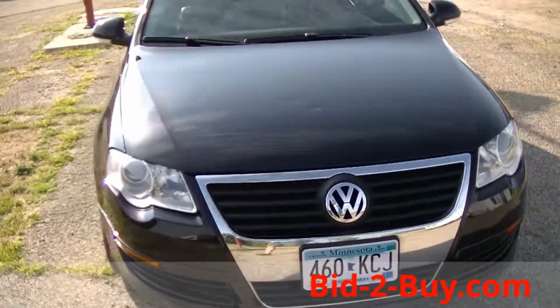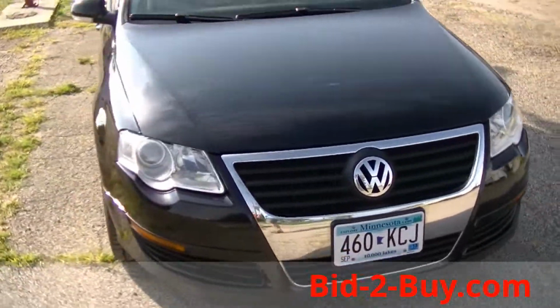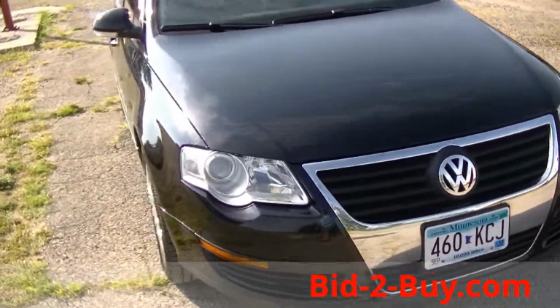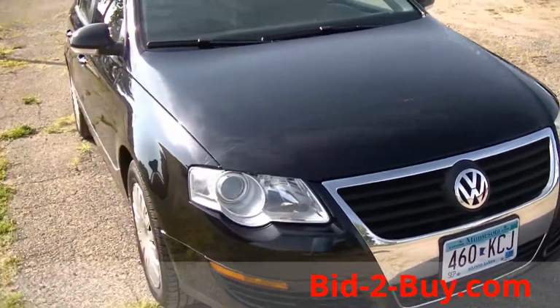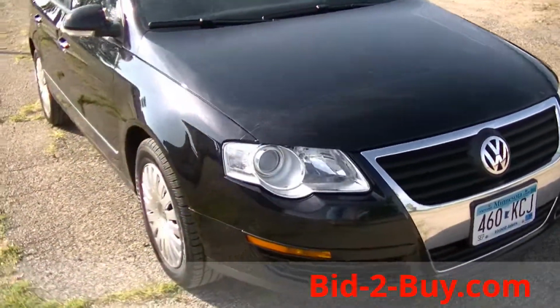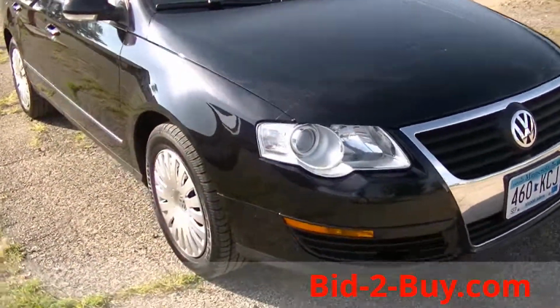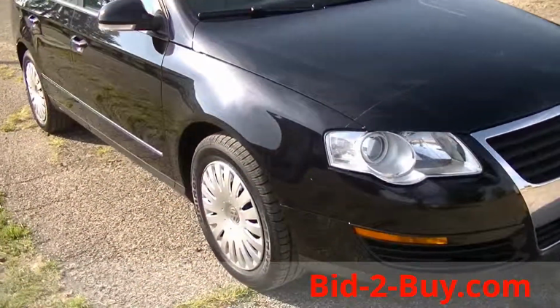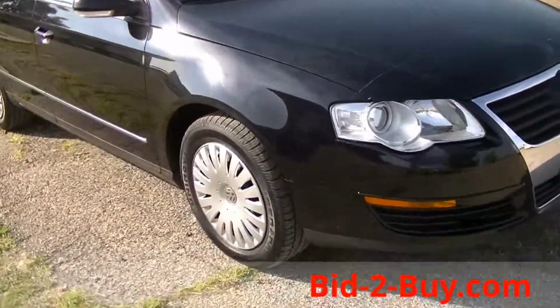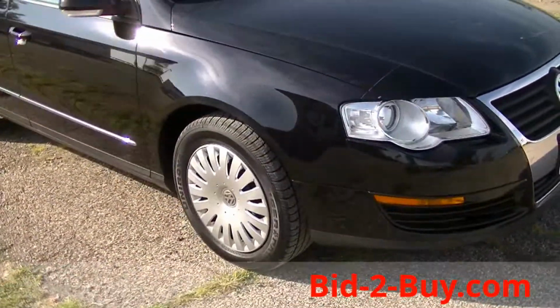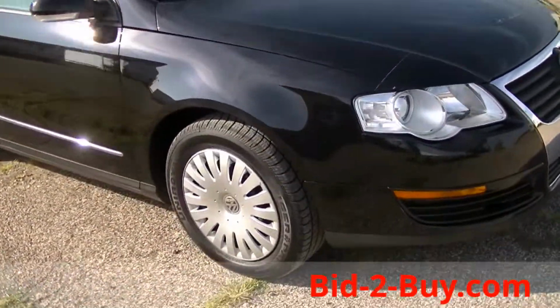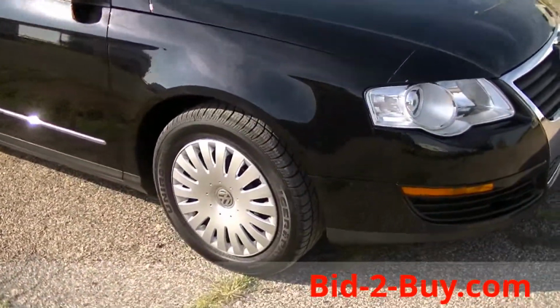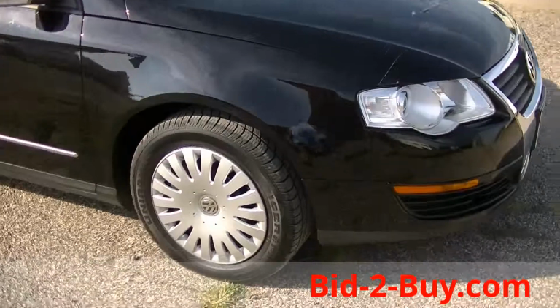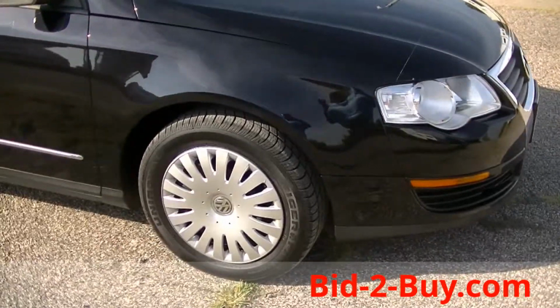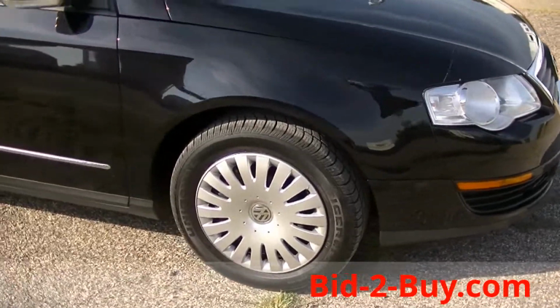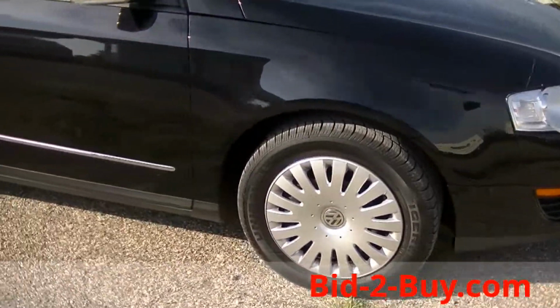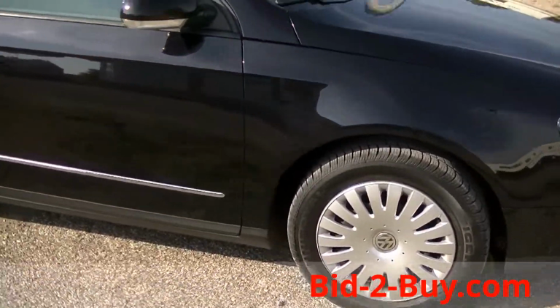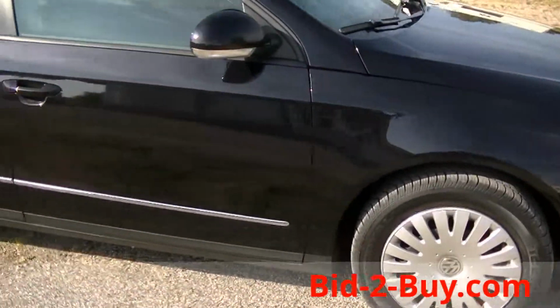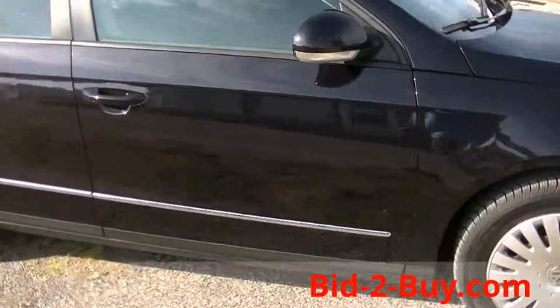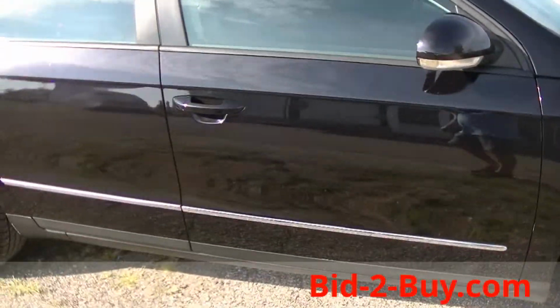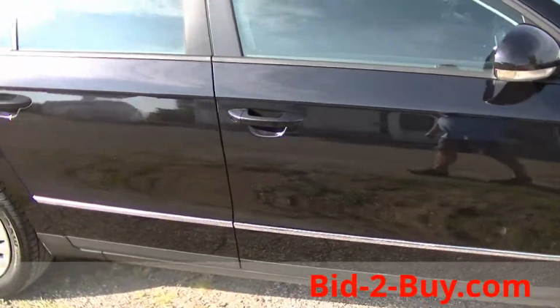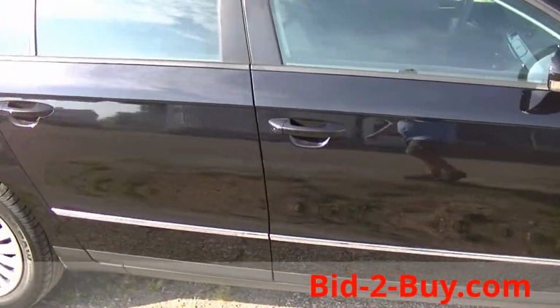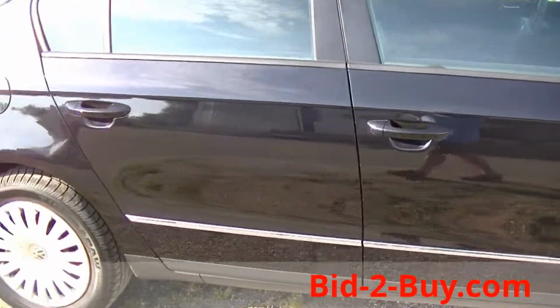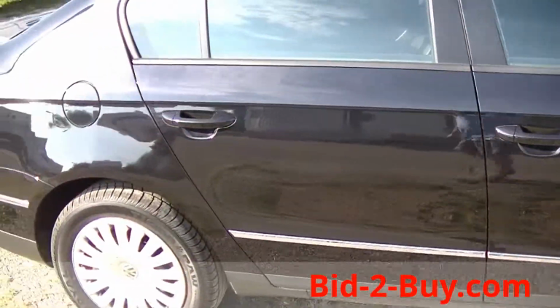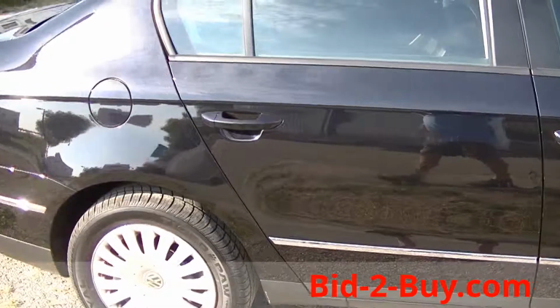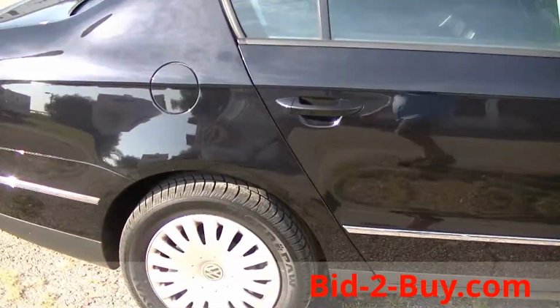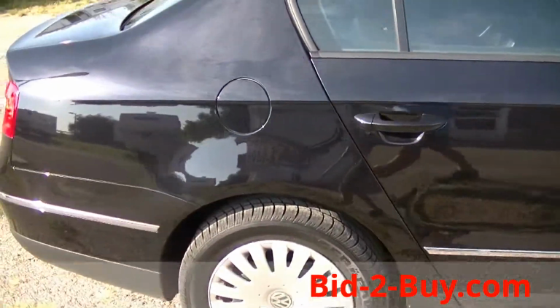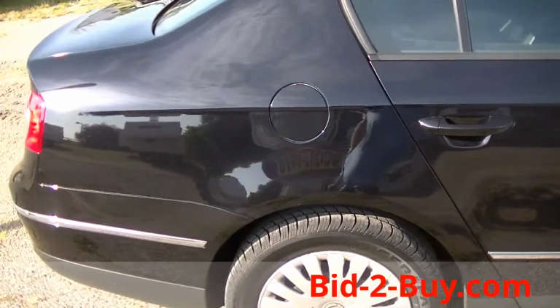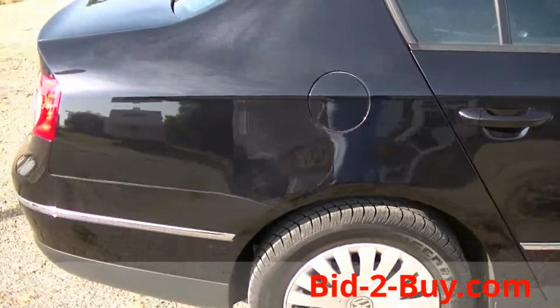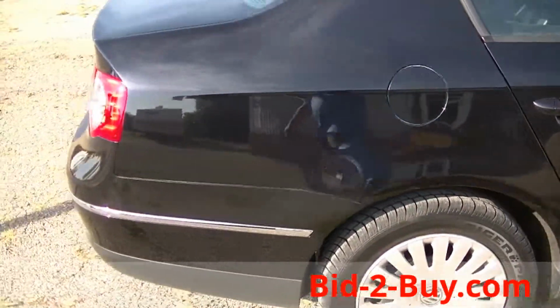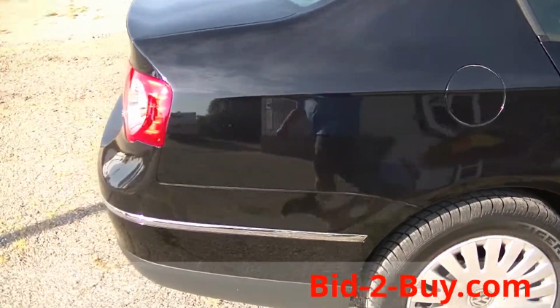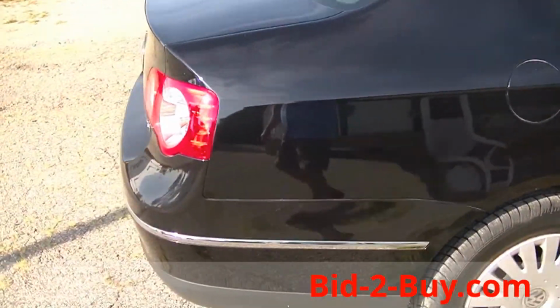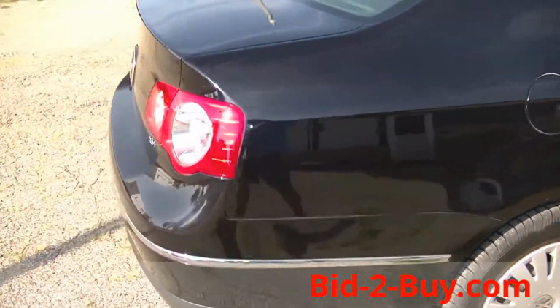Very clean. Tires are 75-80% there — Tiger Paws. This car drives and rides great. Body is very clean.